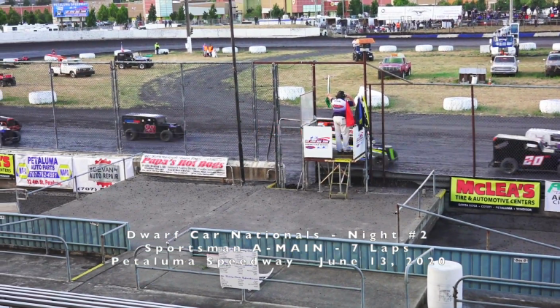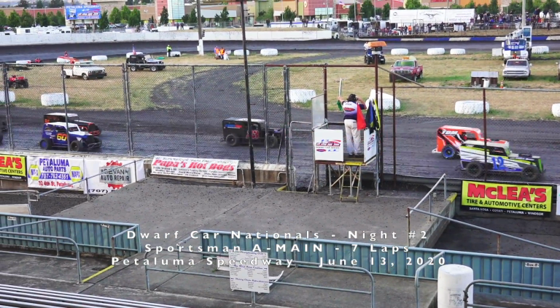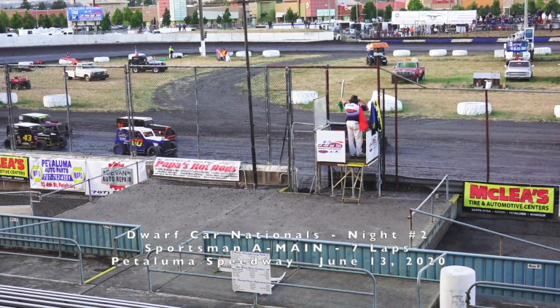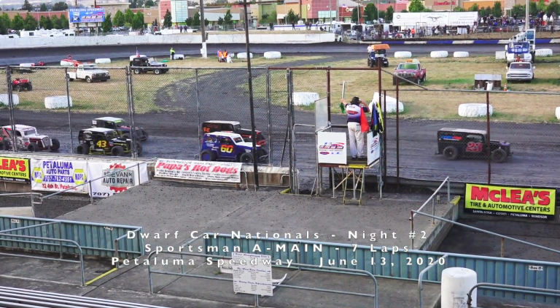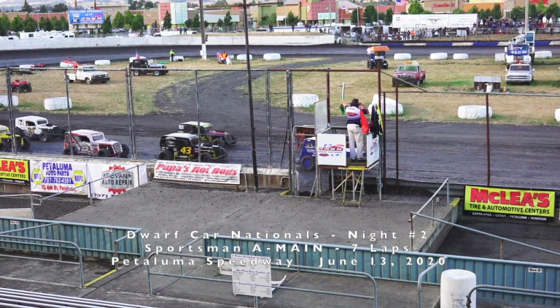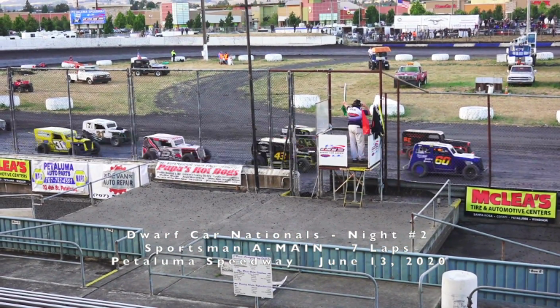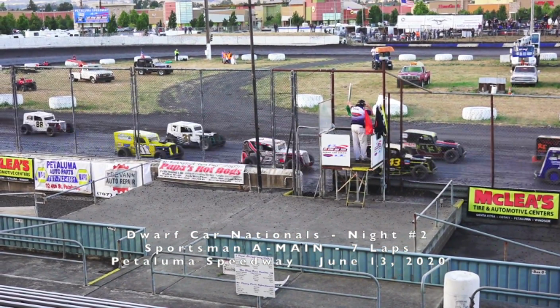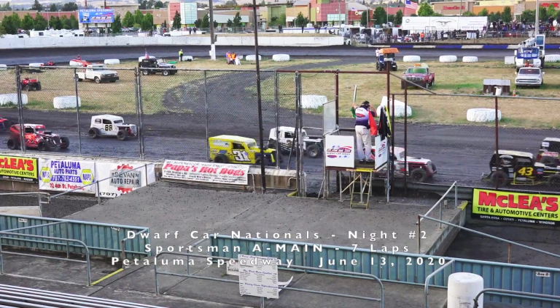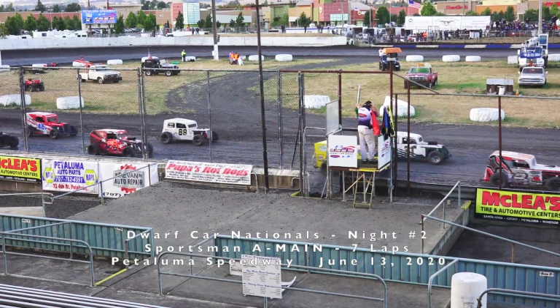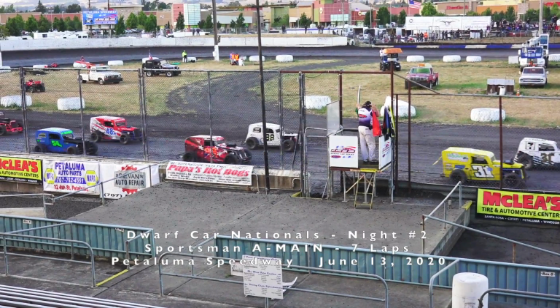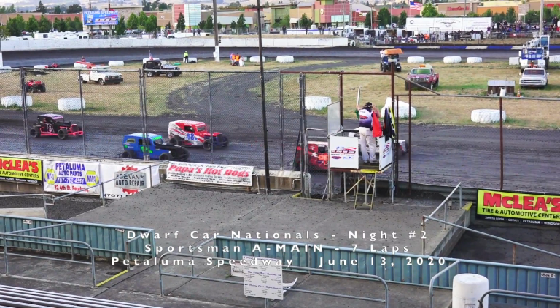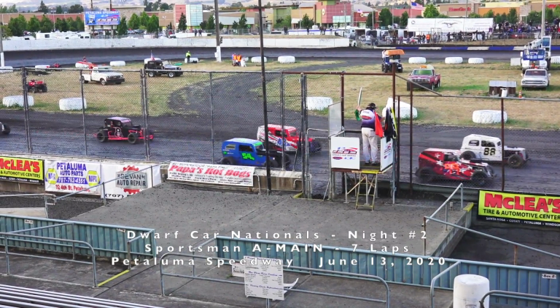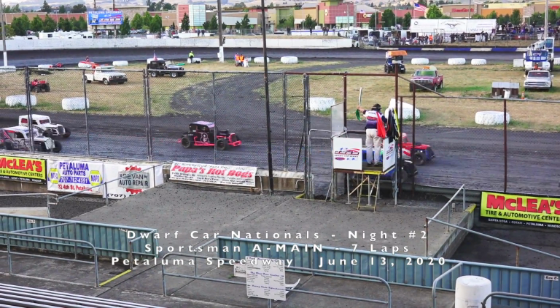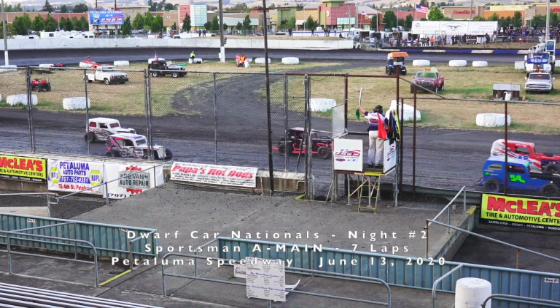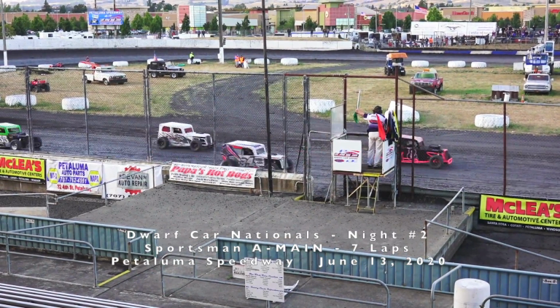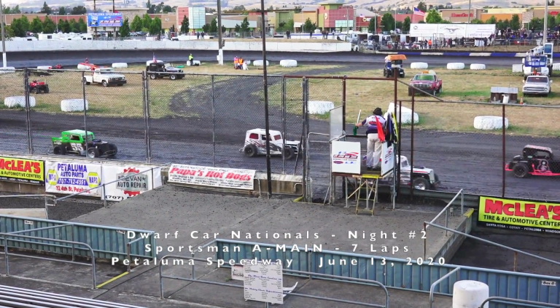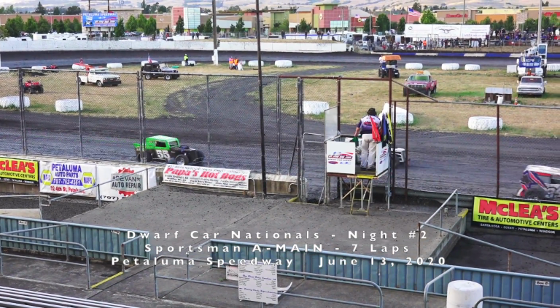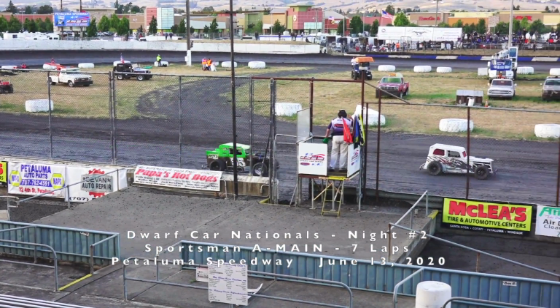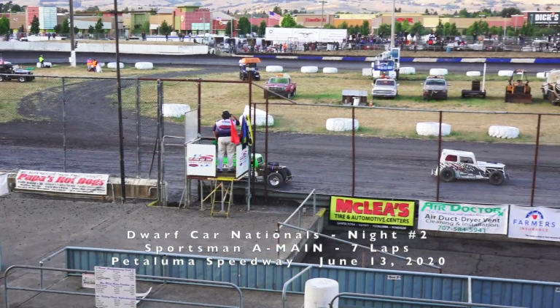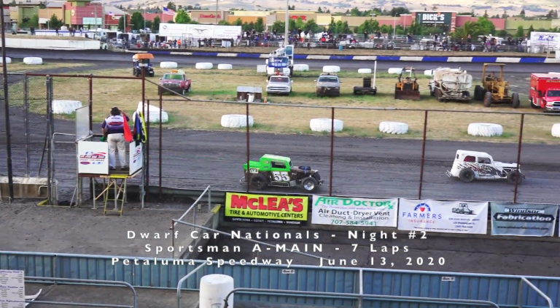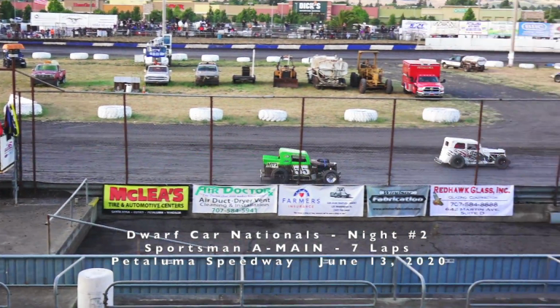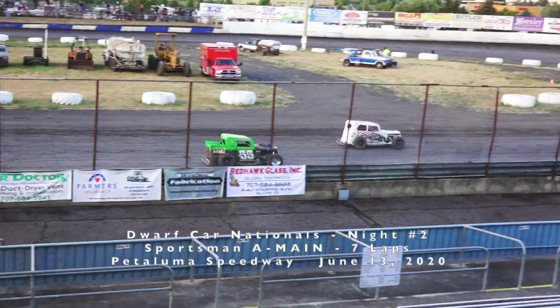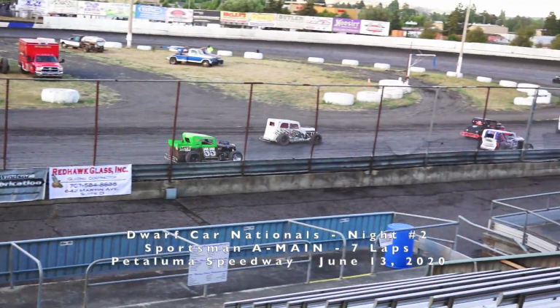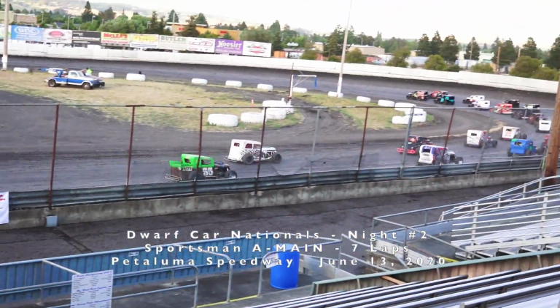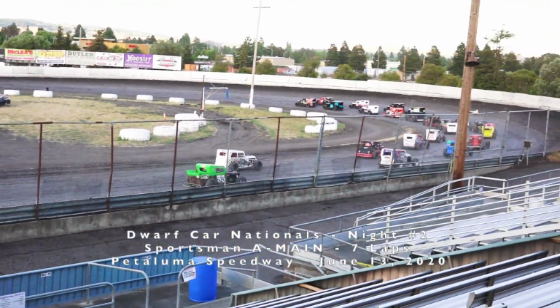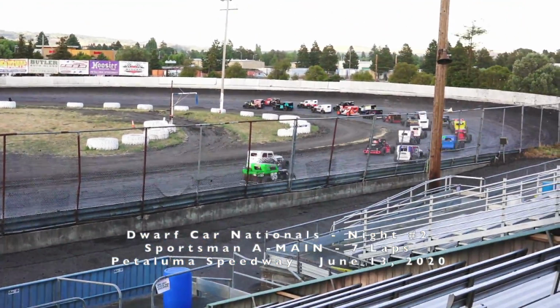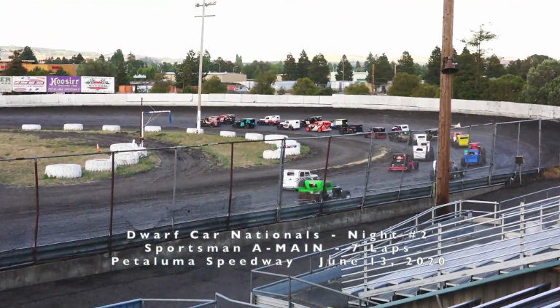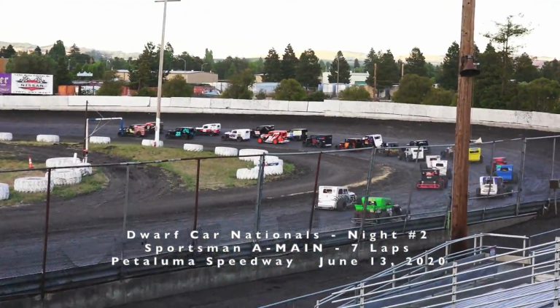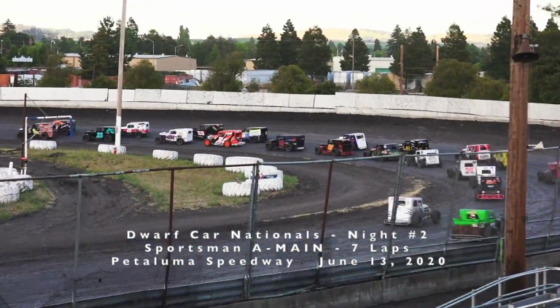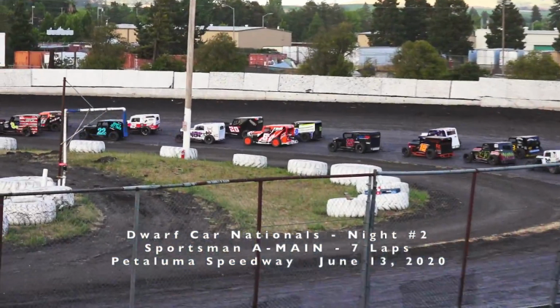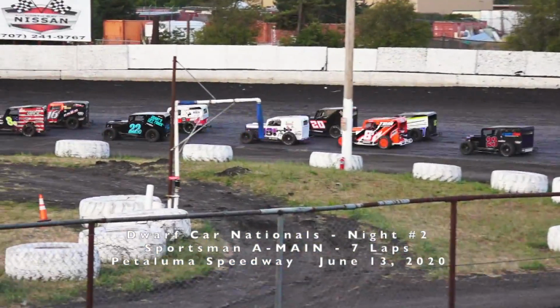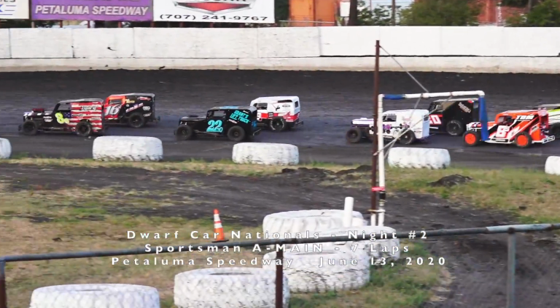Corlin Johnson and Duke Shoemaker. 24 cars for 20 laps. It's our very first main event of this Saturday night, night two of the Dwarf Car Nationals. The Sportsman front and center here.